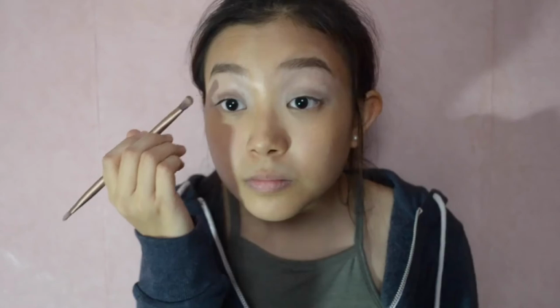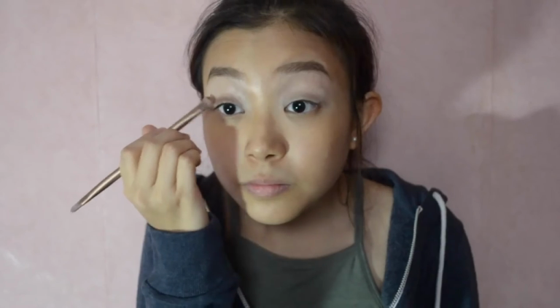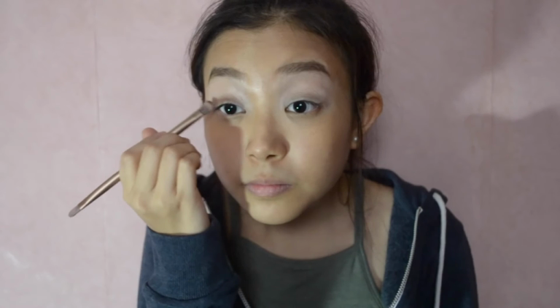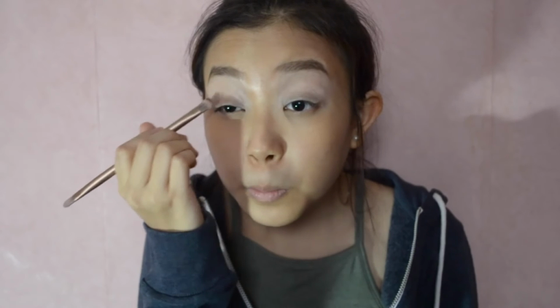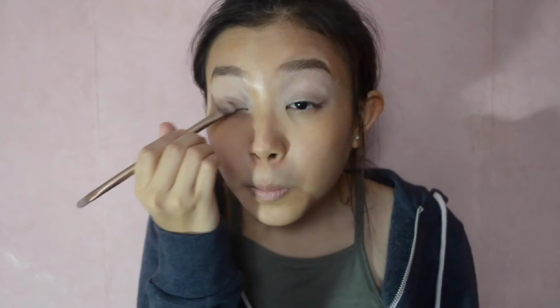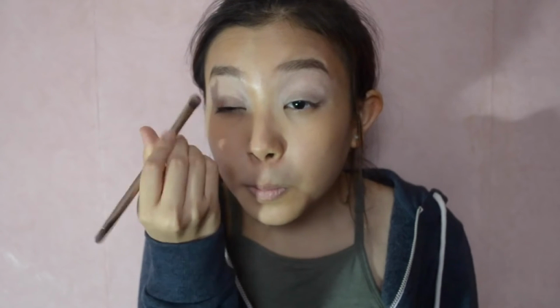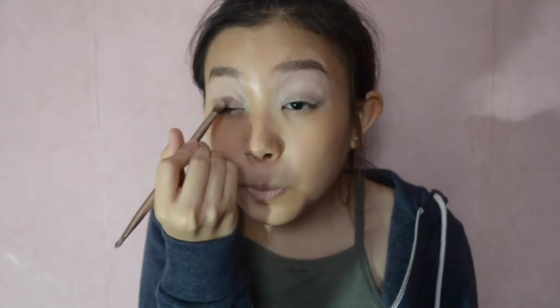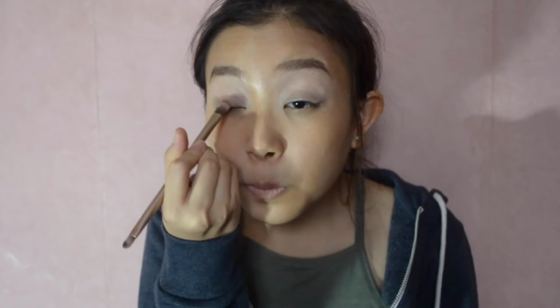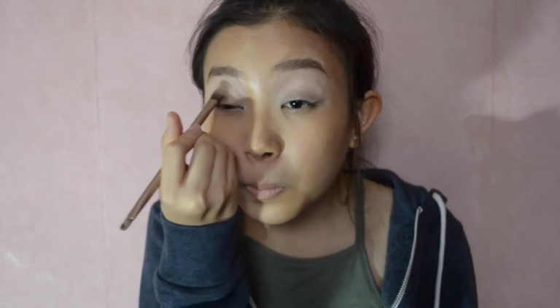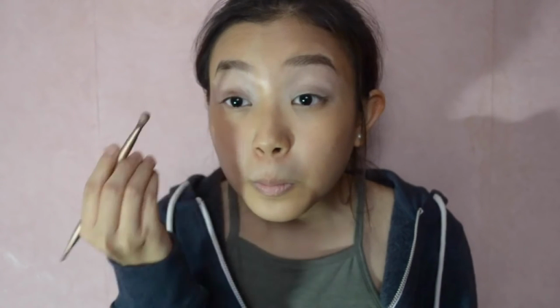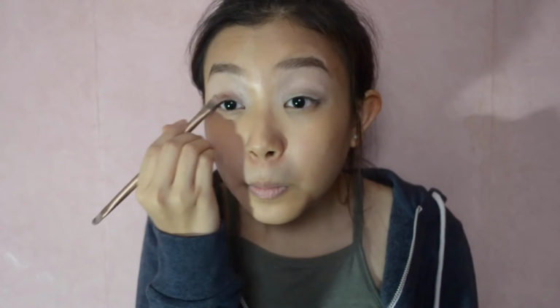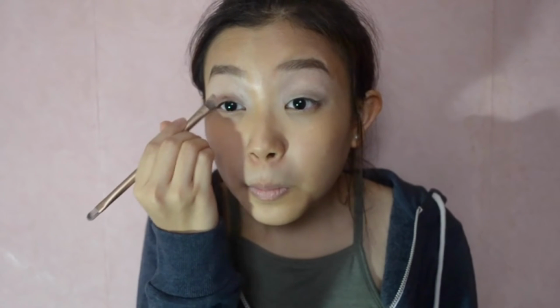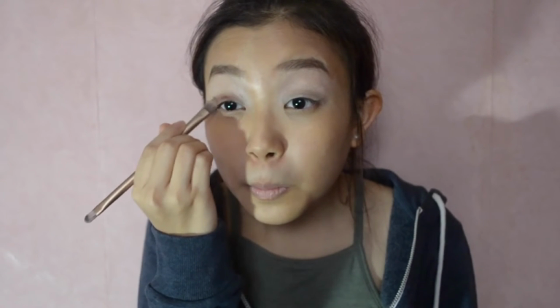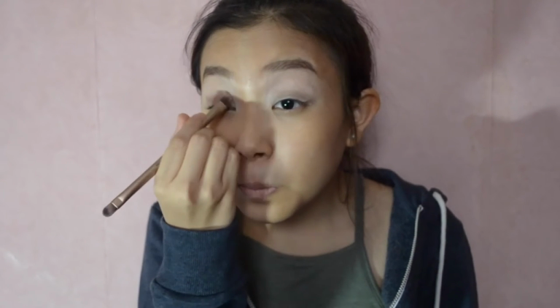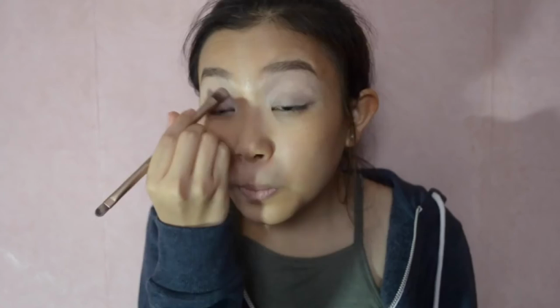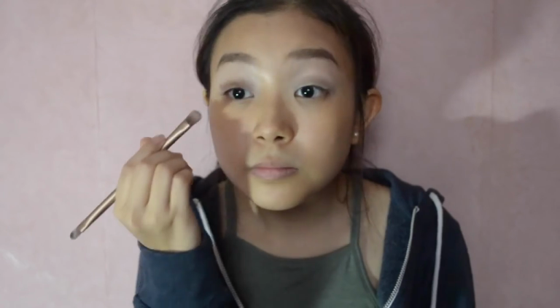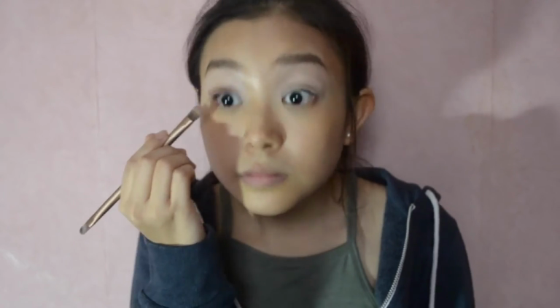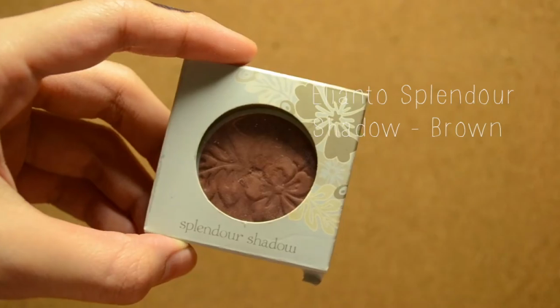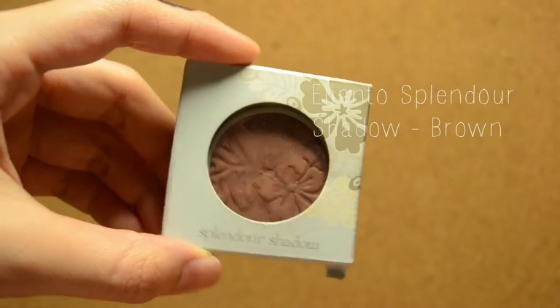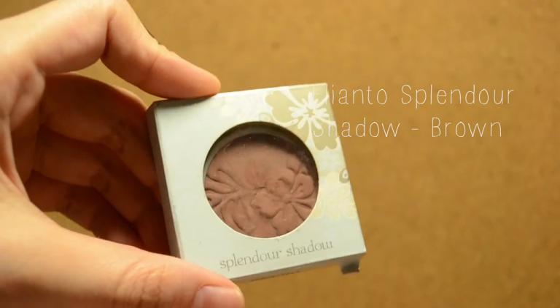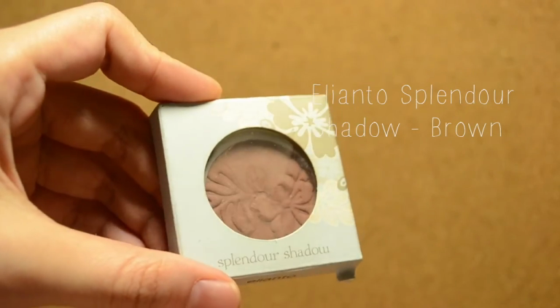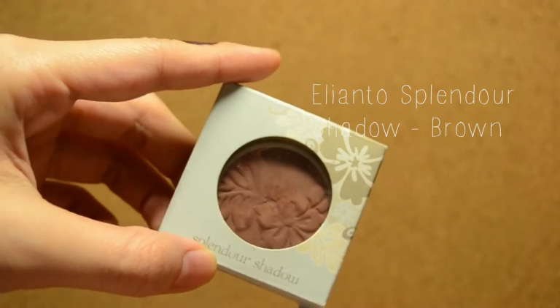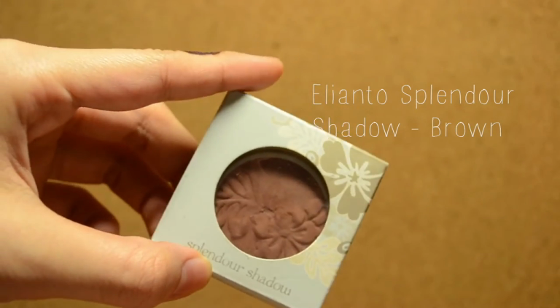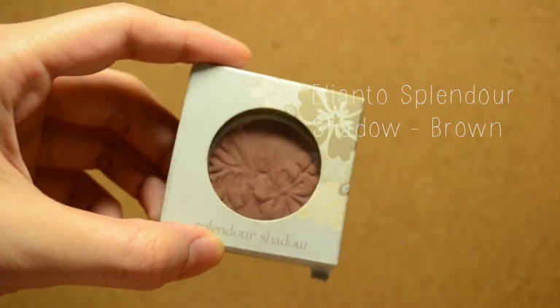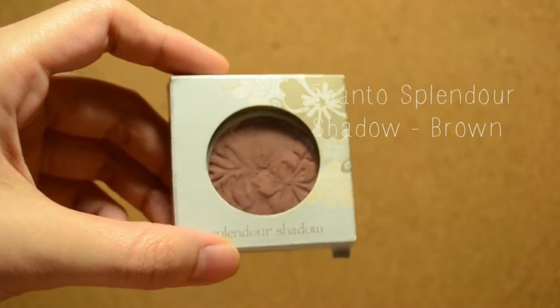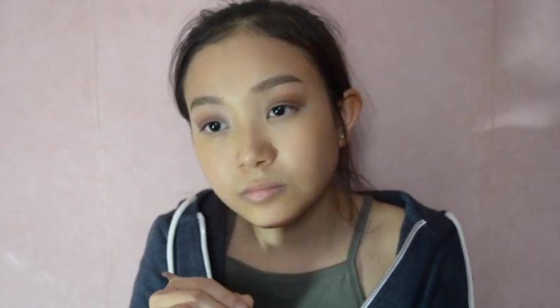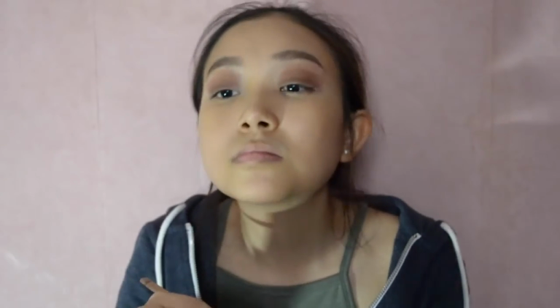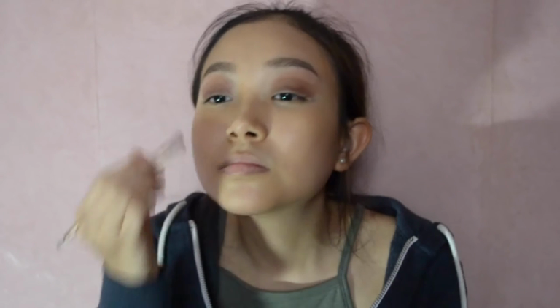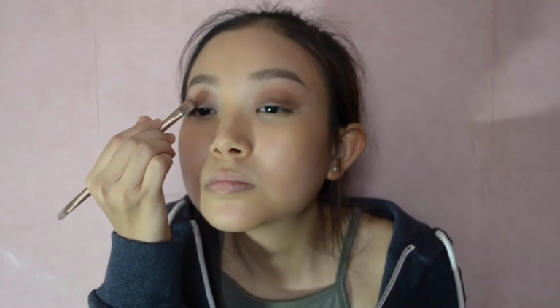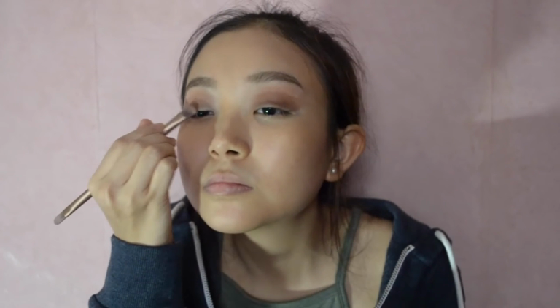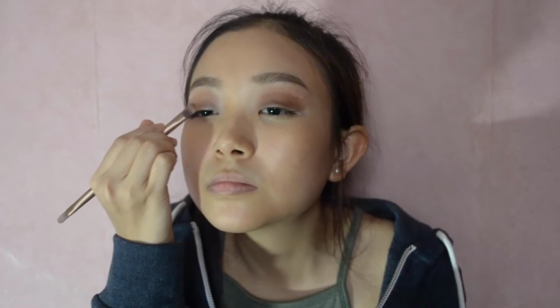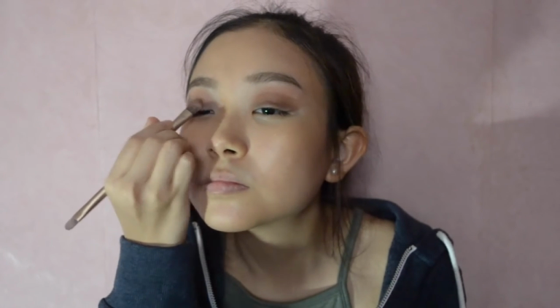Using a dark brown eyeshadow, pat the brush on your eyelids to create a pigment and shade on your eyes. Always make sure the shades on both eyelids are even.